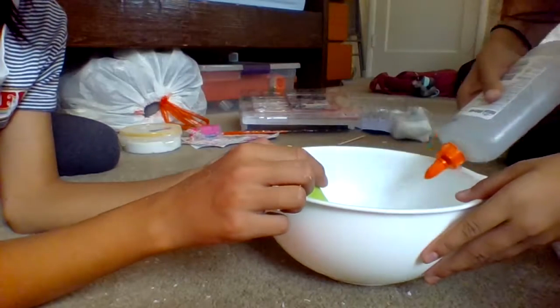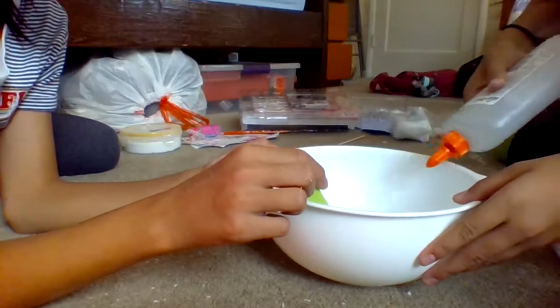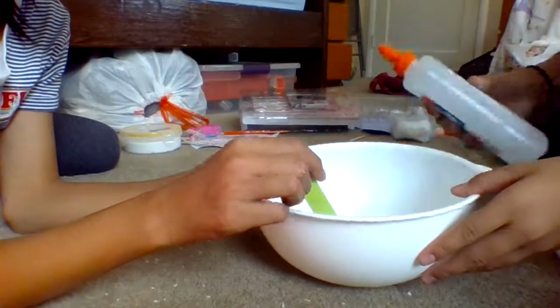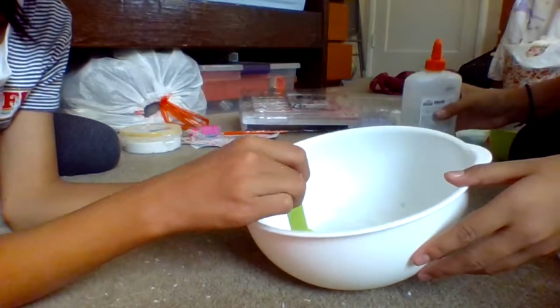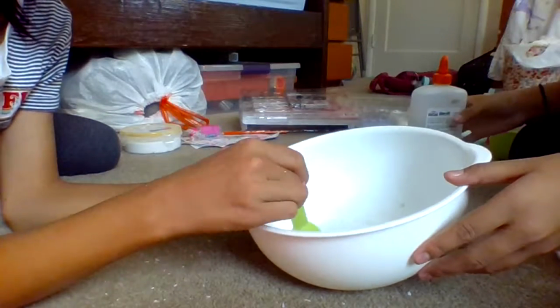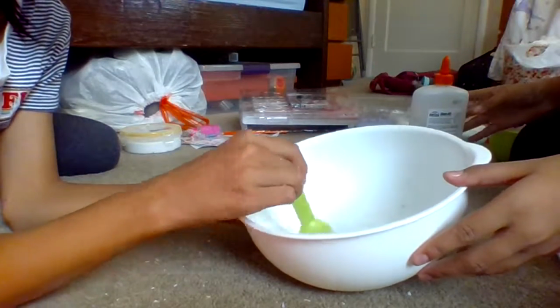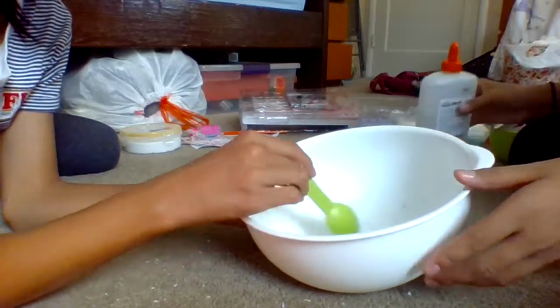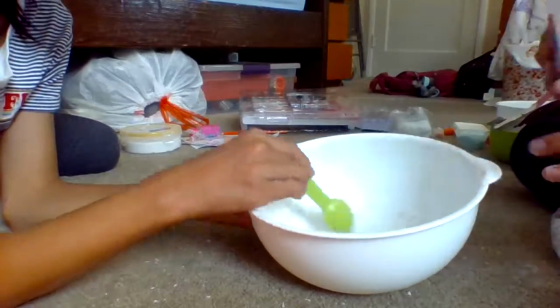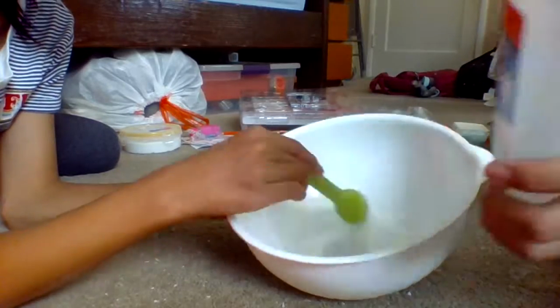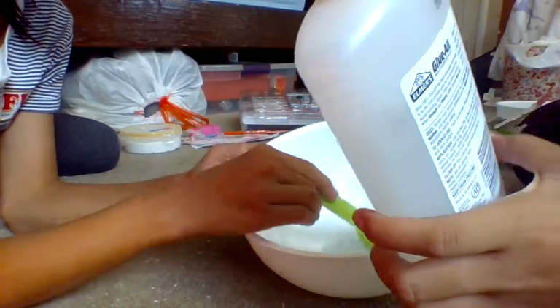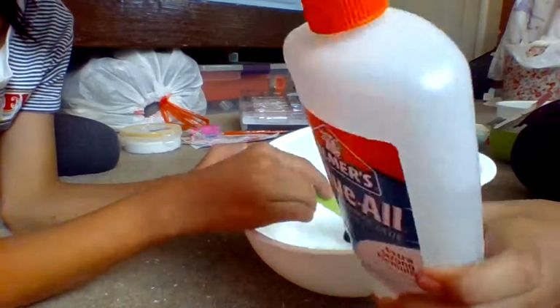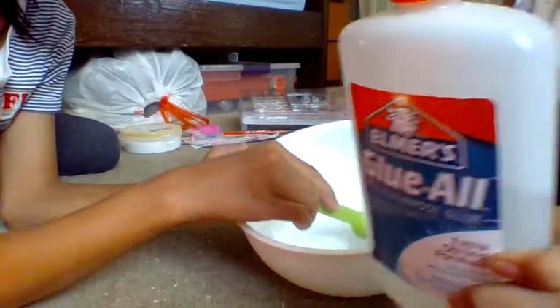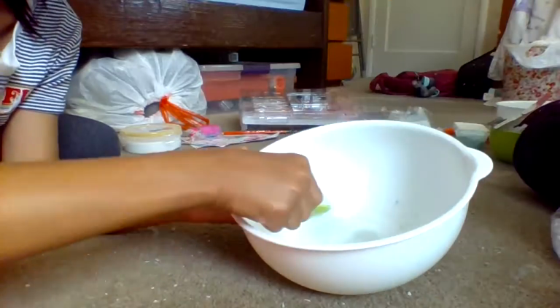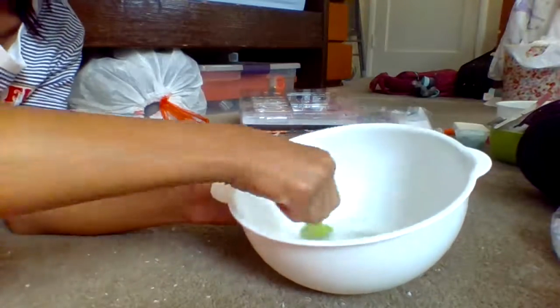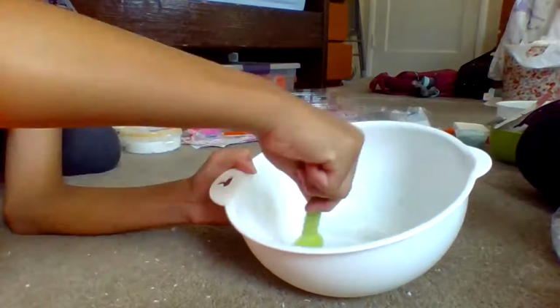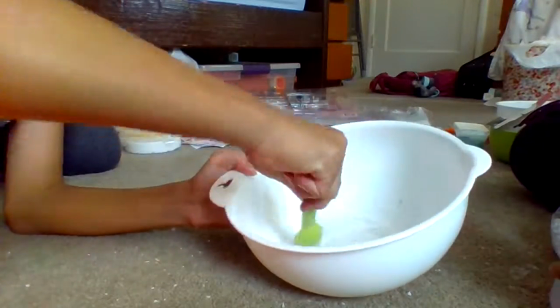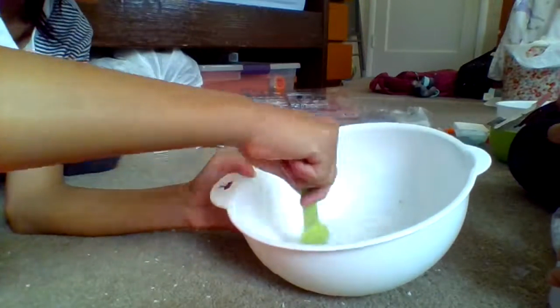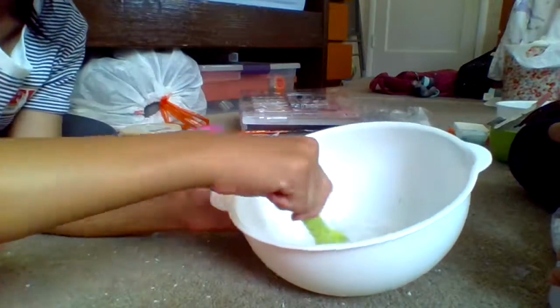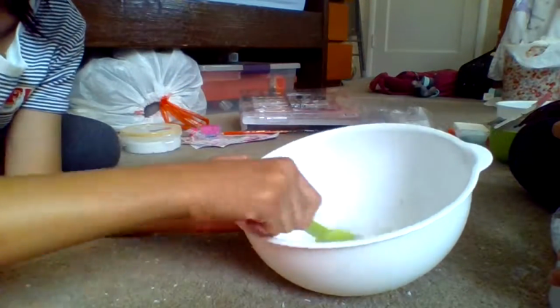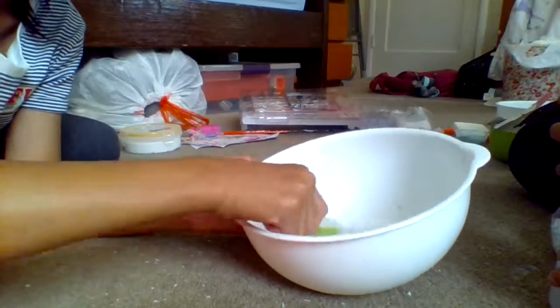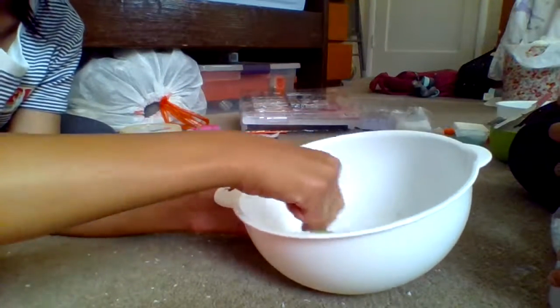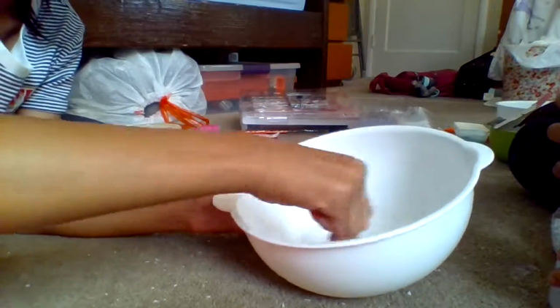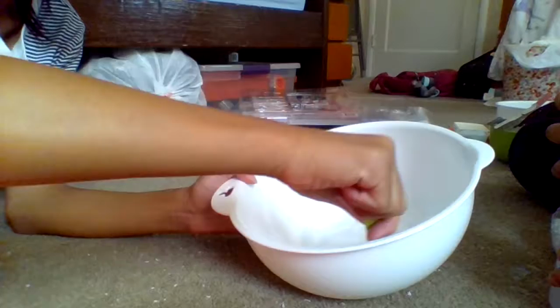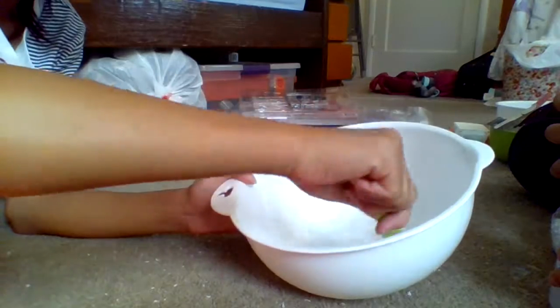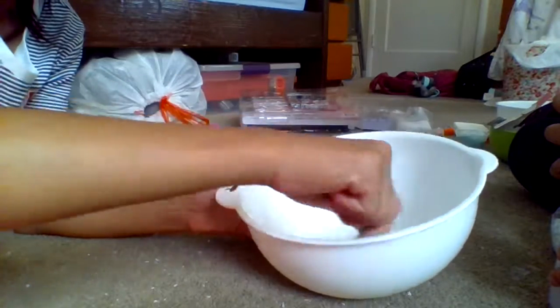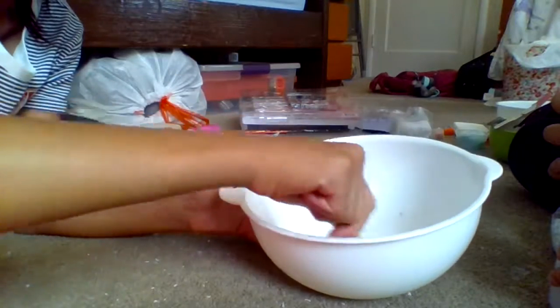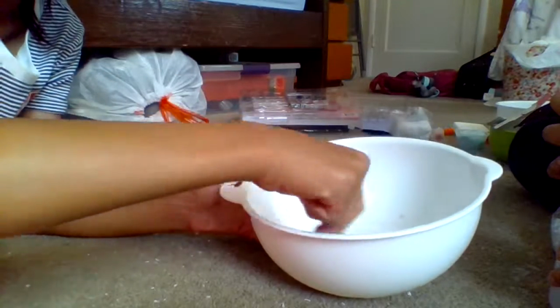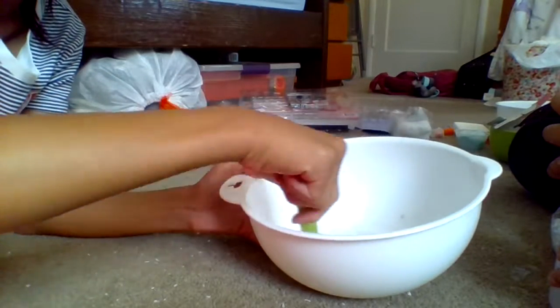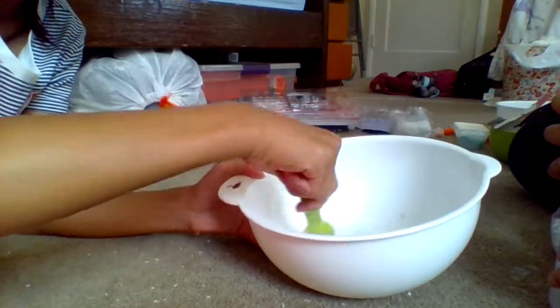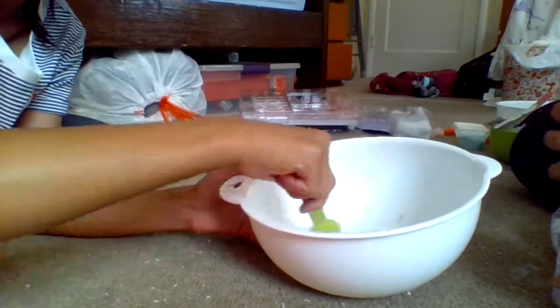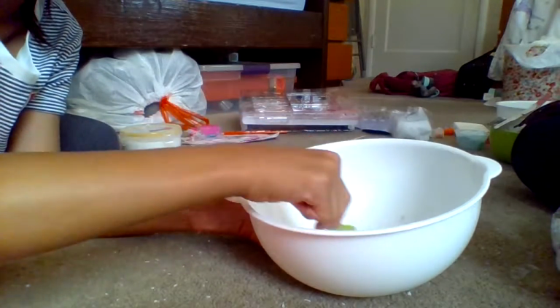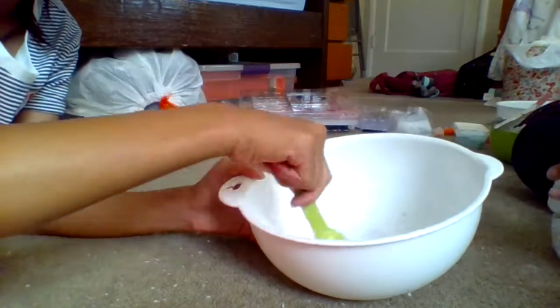Now we activate. Don't use too much — I'm using borax activator. You don't want it to activate too much because you want the fishbowl beads to stick to it.